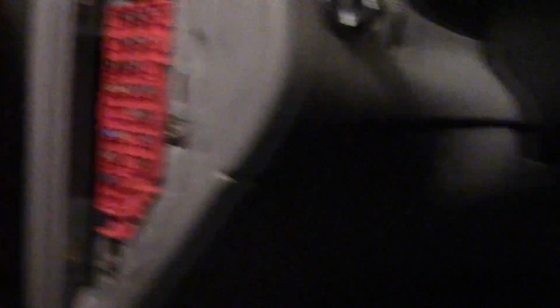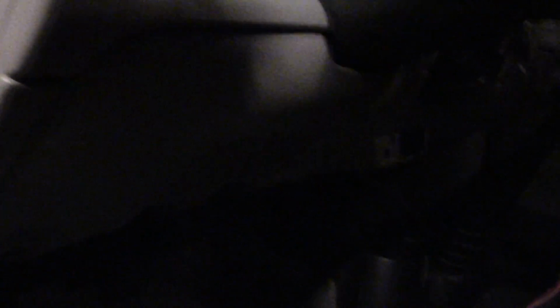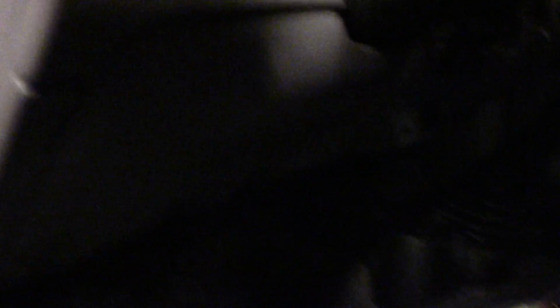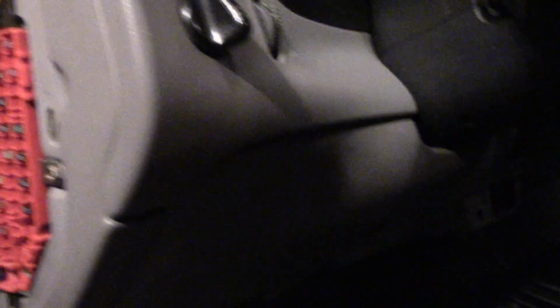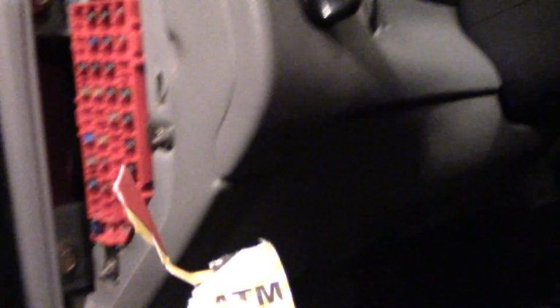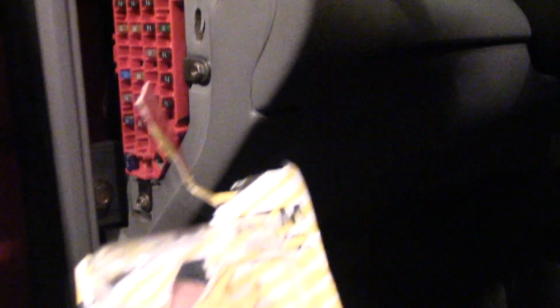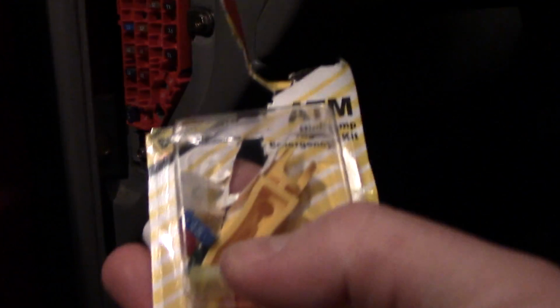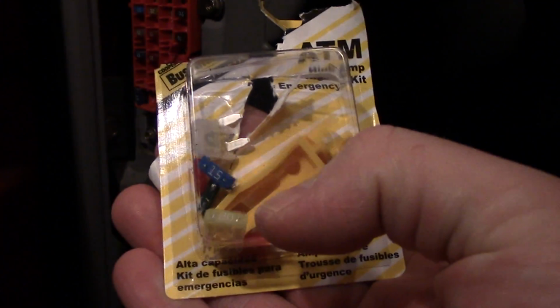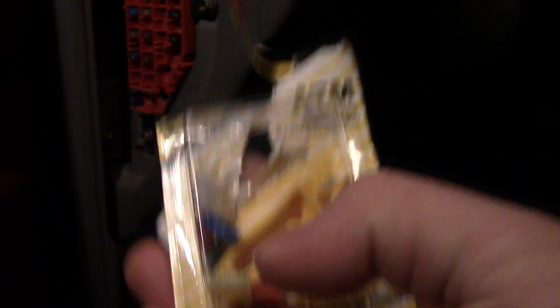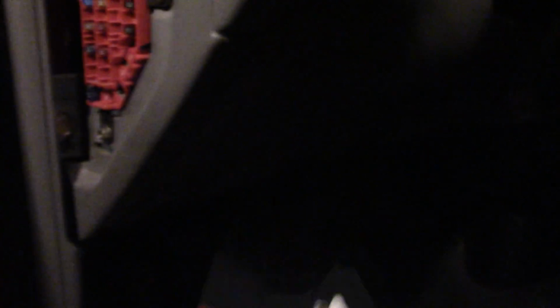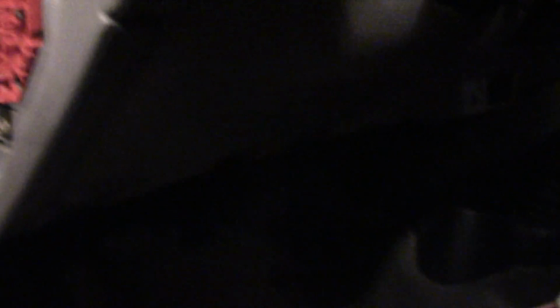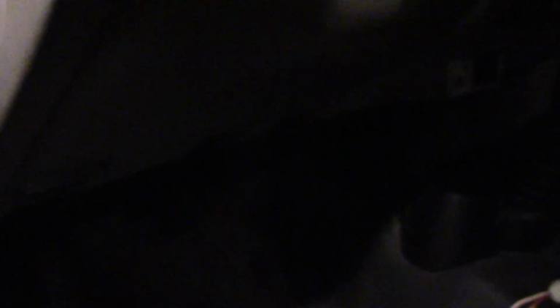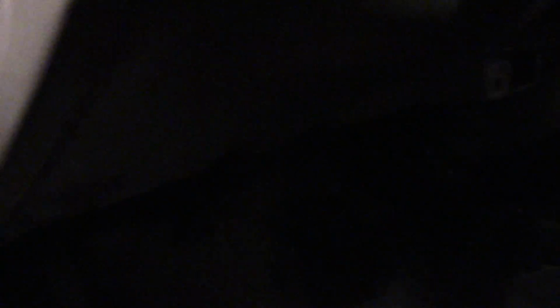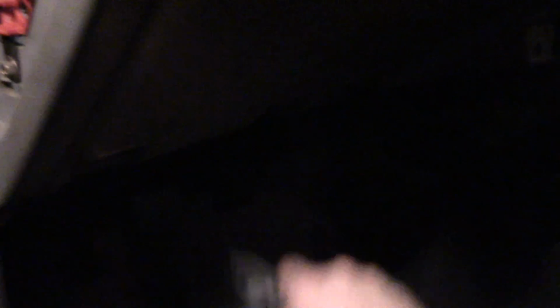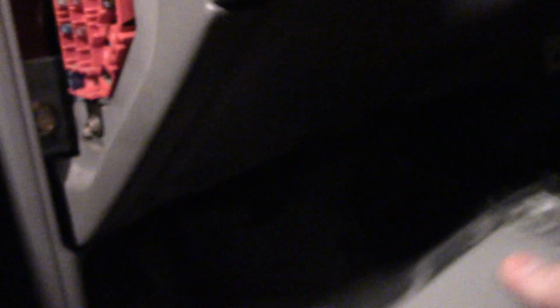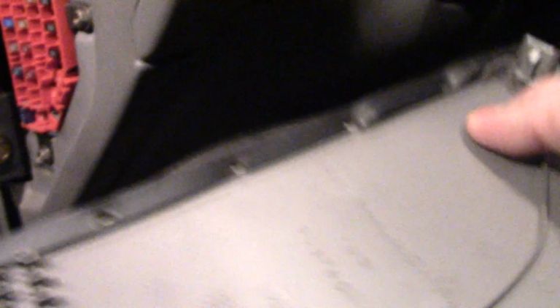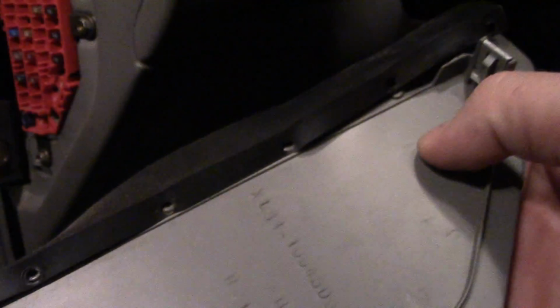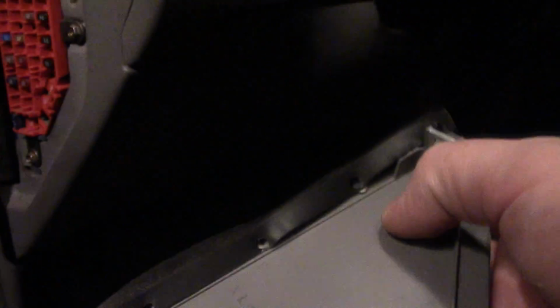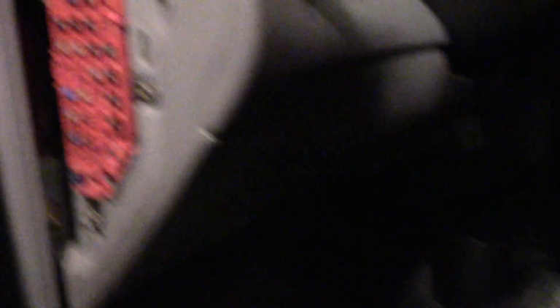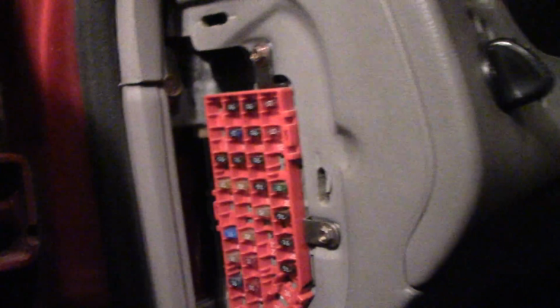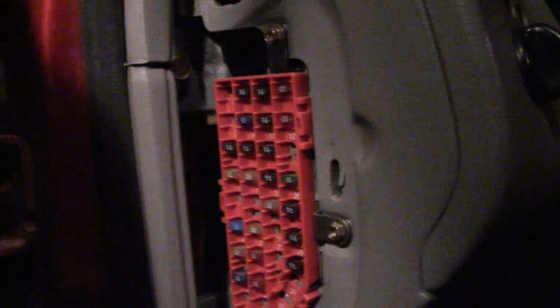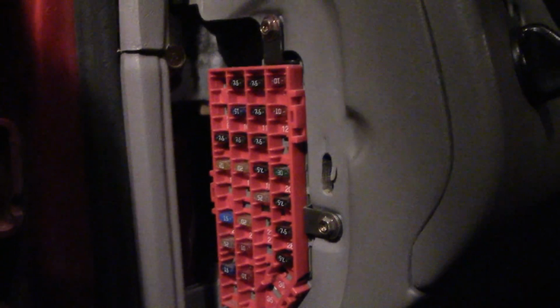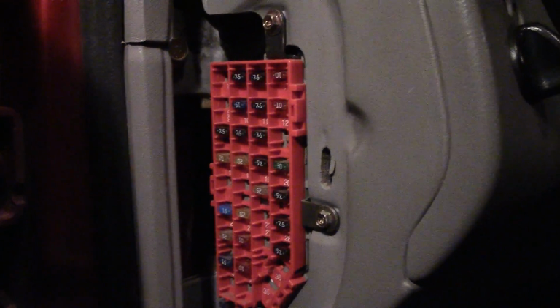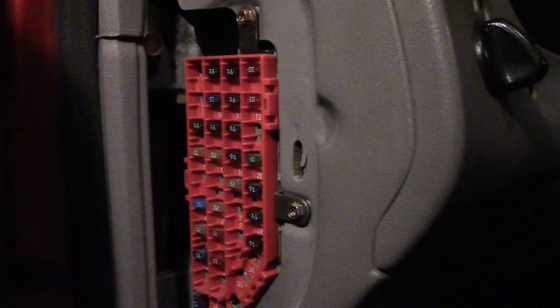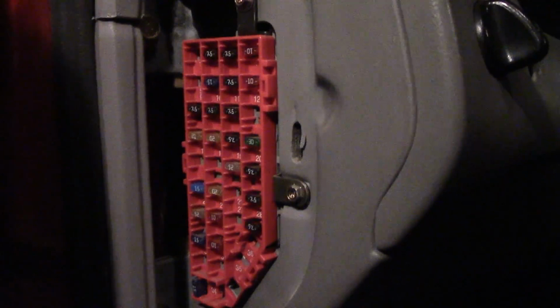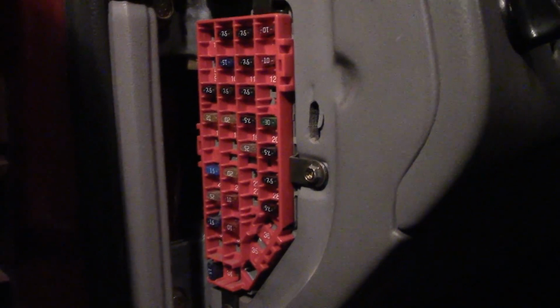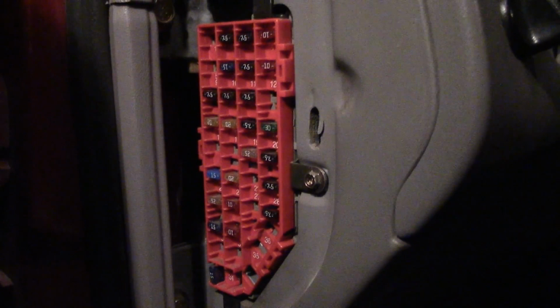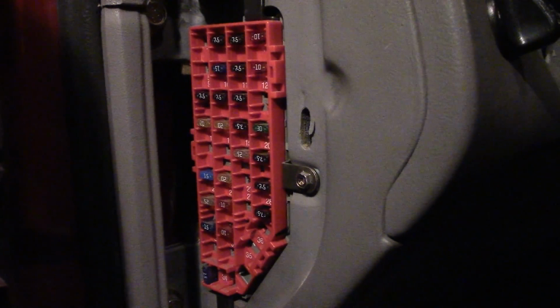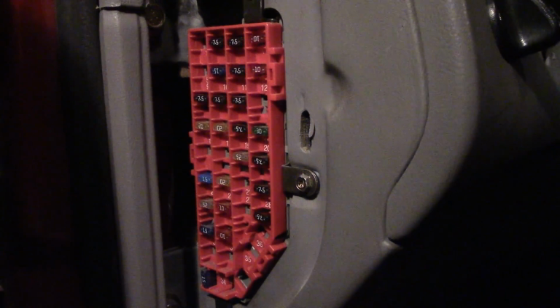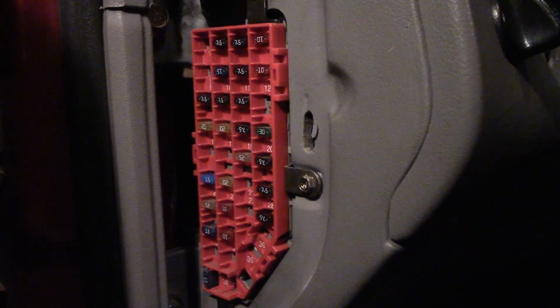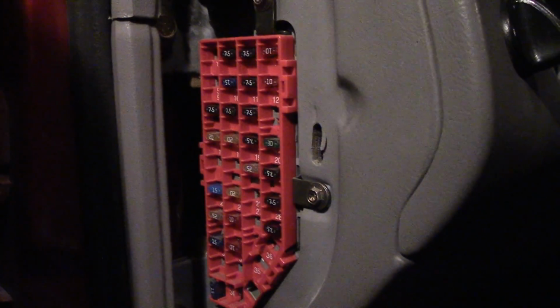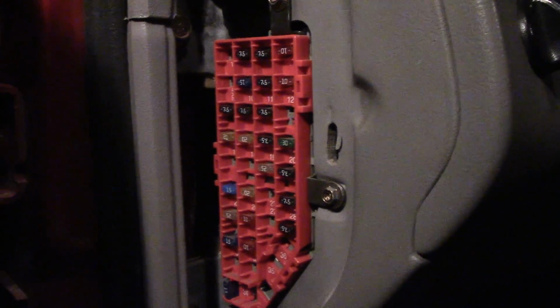It's a good idea to keep some of these in your car. If you ever get stranded because a fuse is blown, you can swap them out if there's a vital part of your car that needs to function.